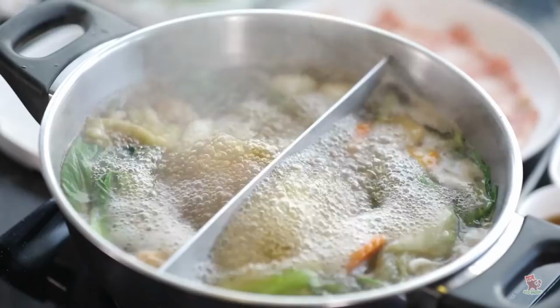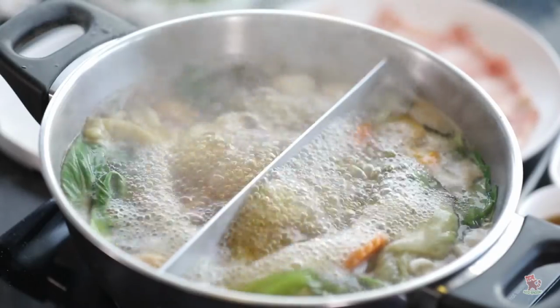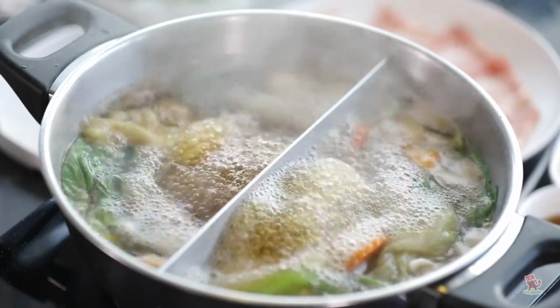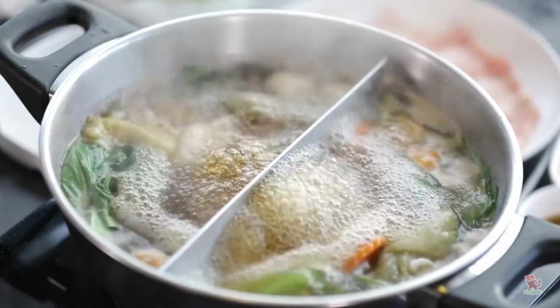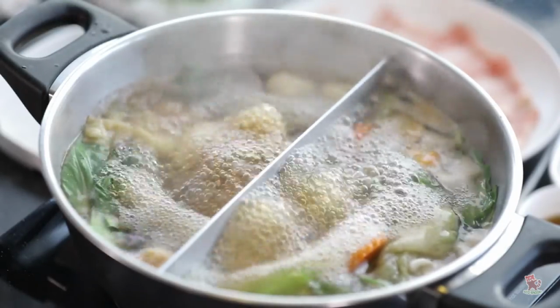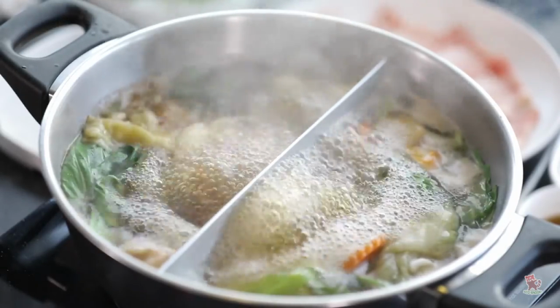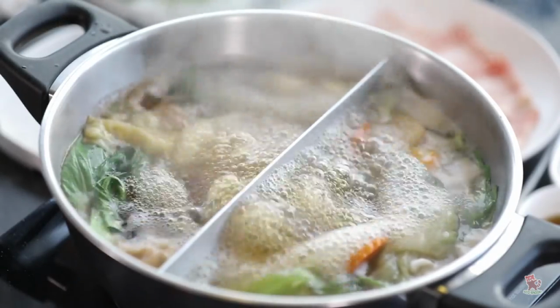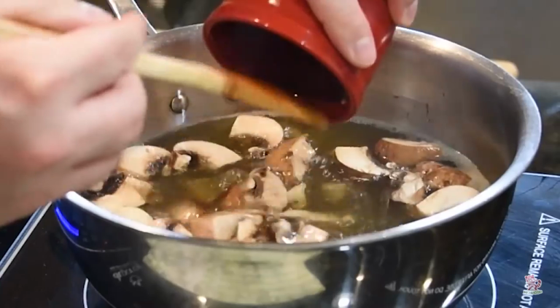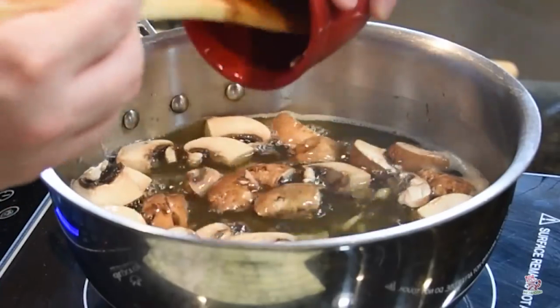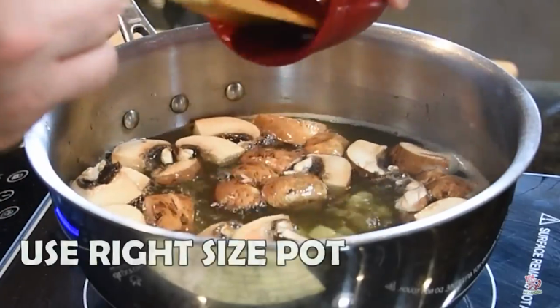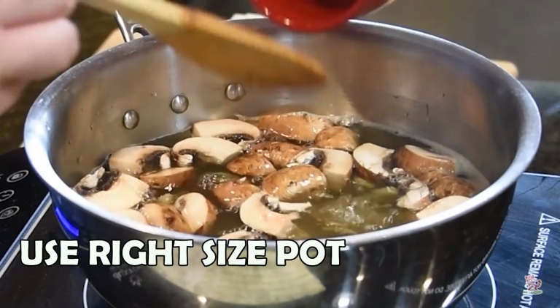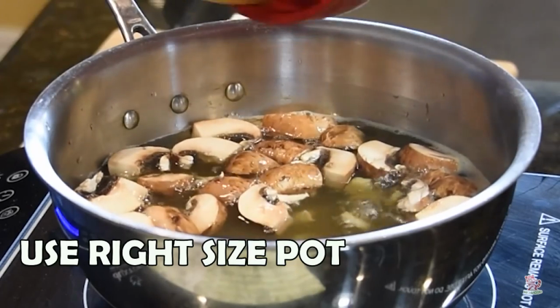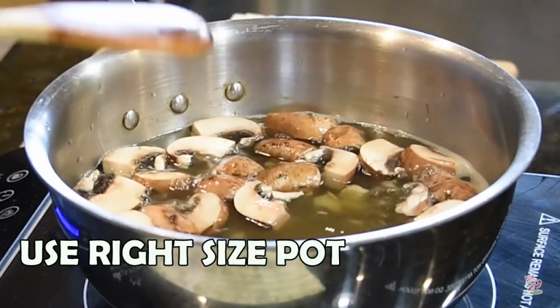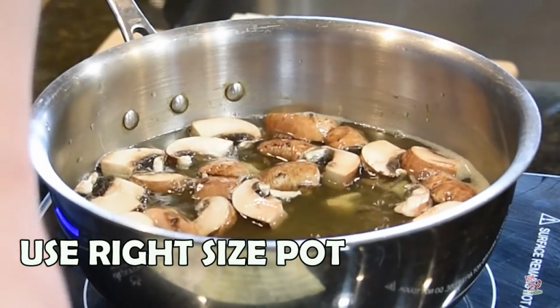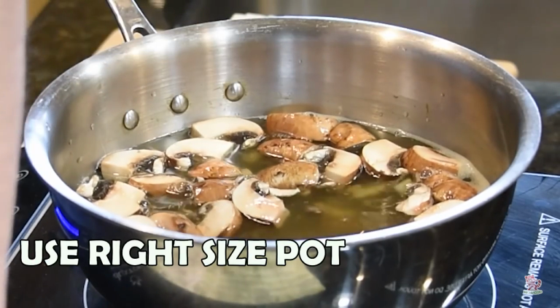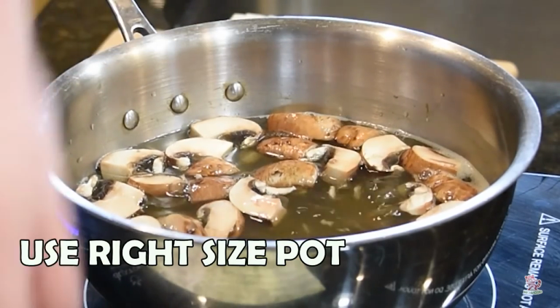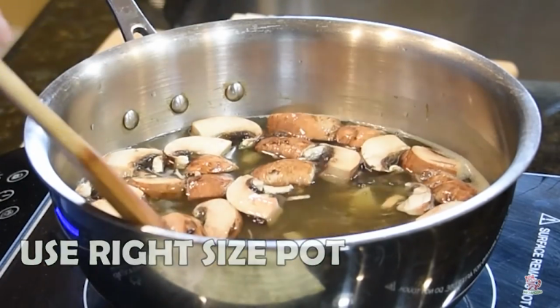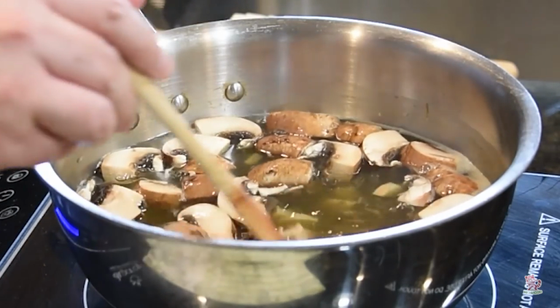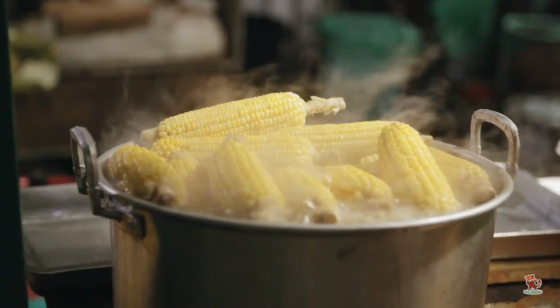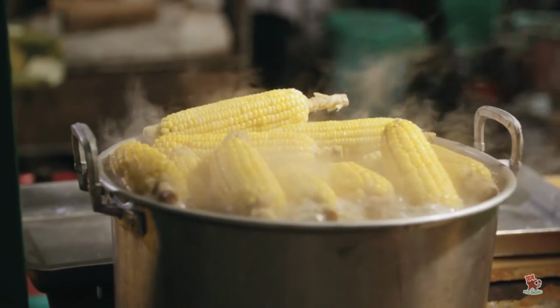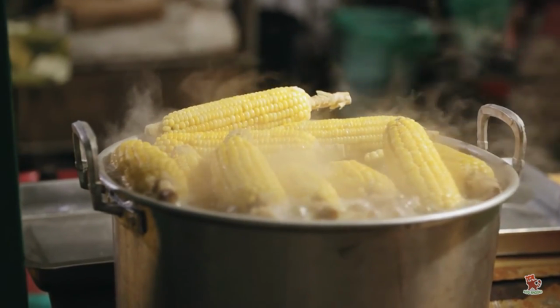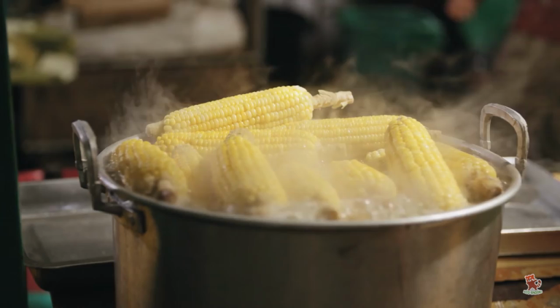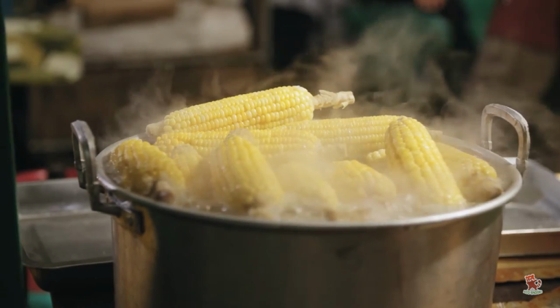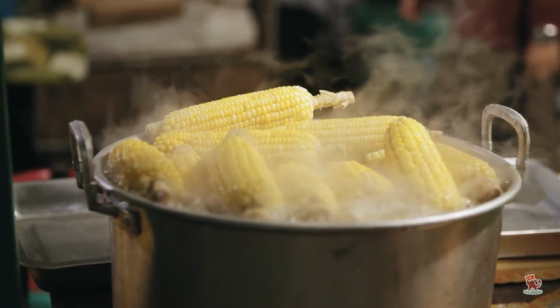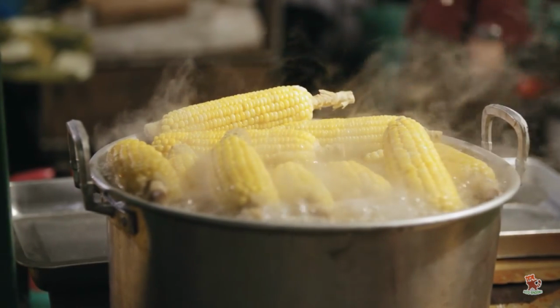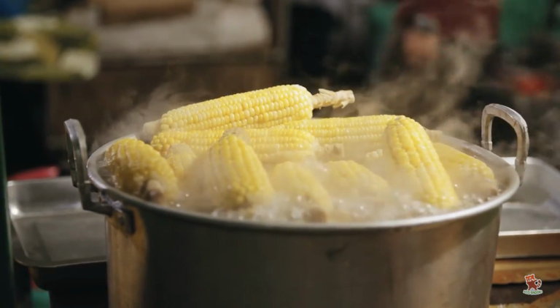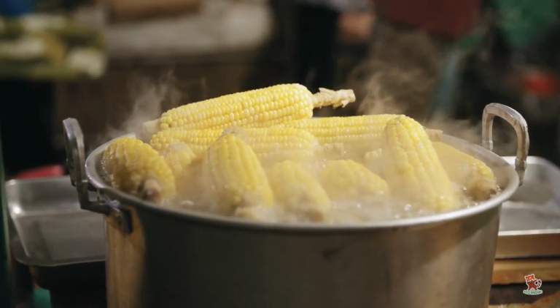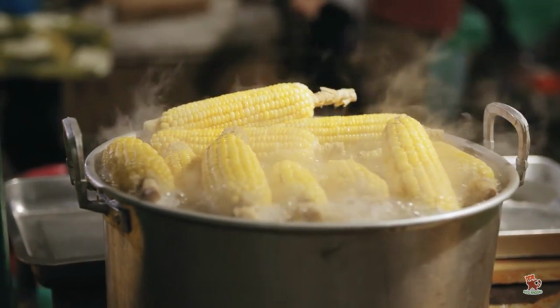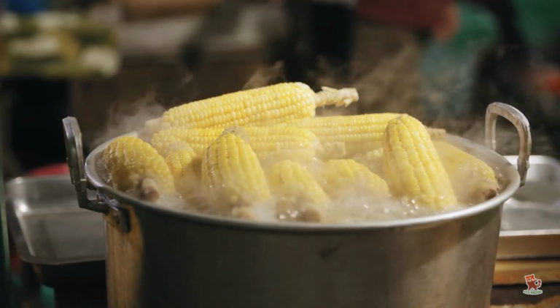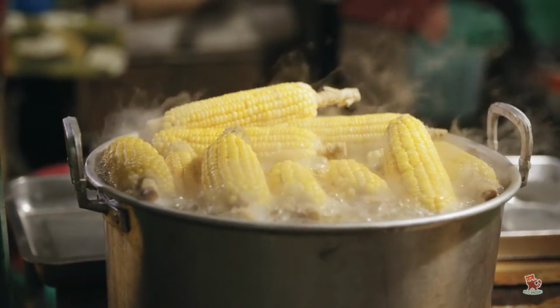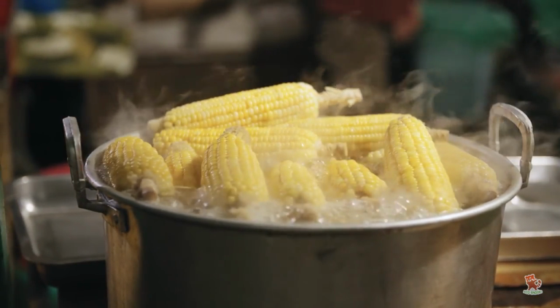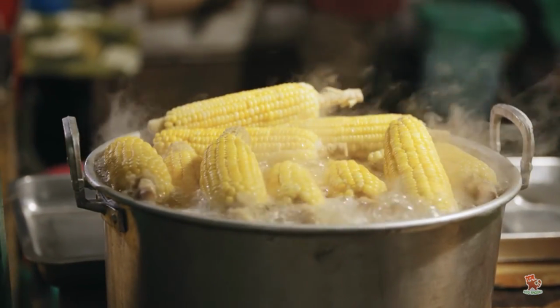Choose a proper sized pot for cooking. Larger pots require more water which may be unnecessary. And find recipes for one pot or one skillet meals so you reduce the number of dishes you have to clean.